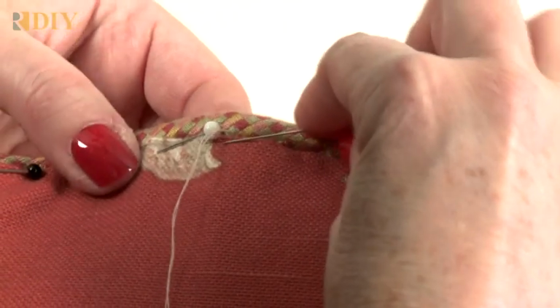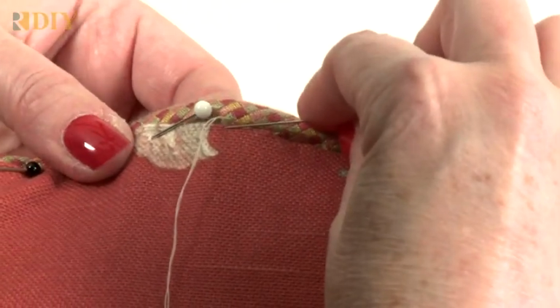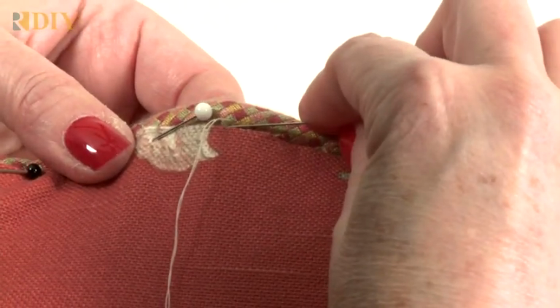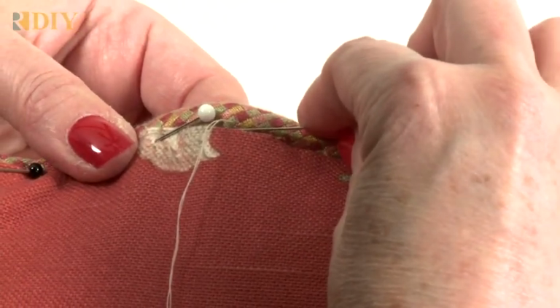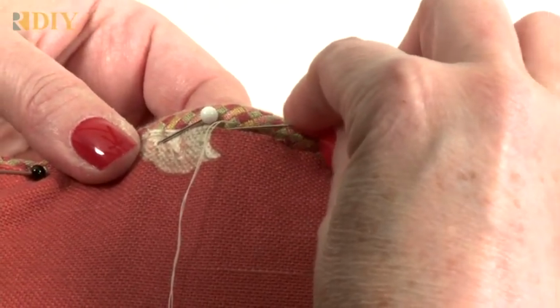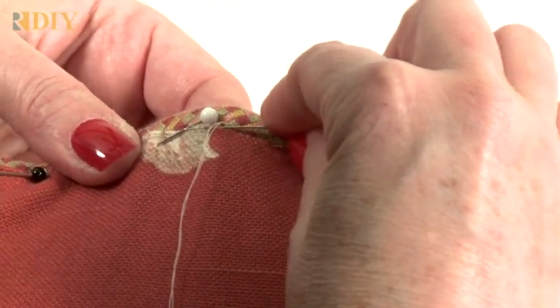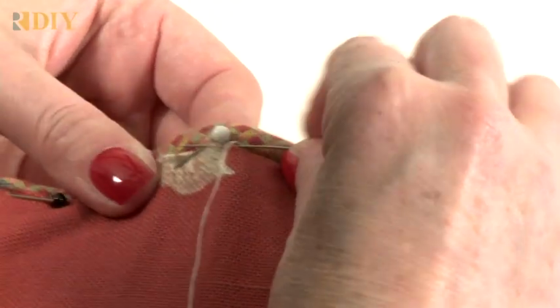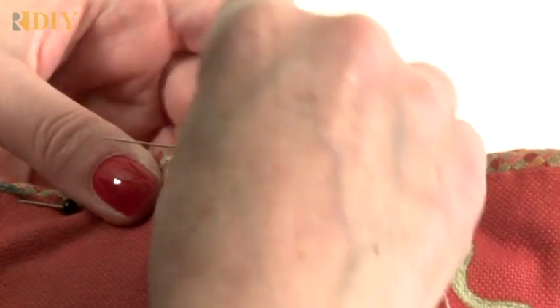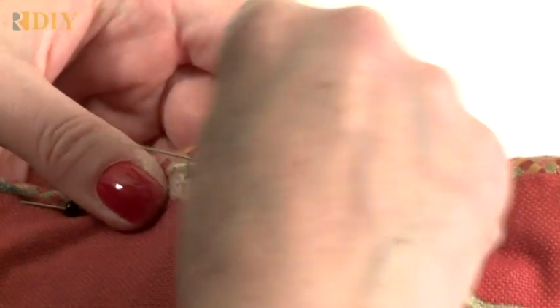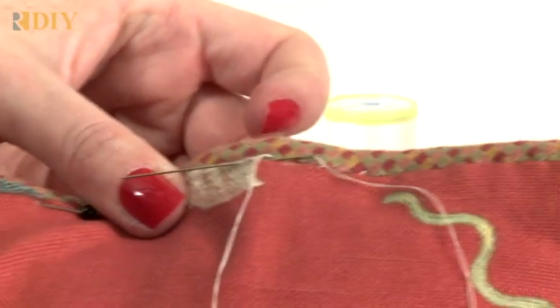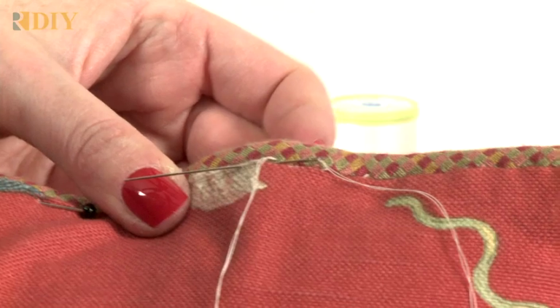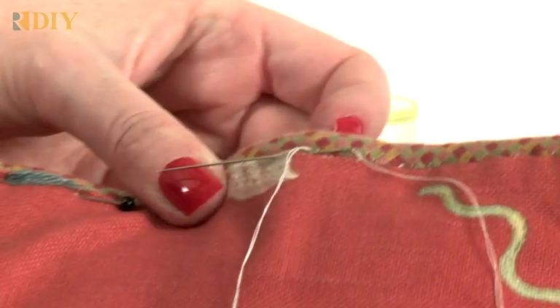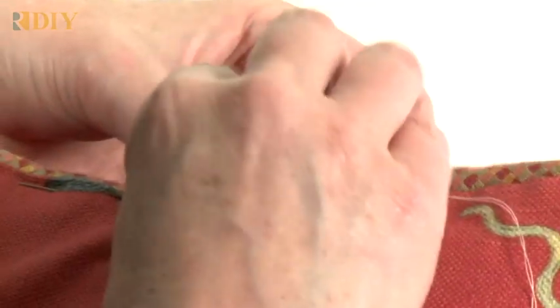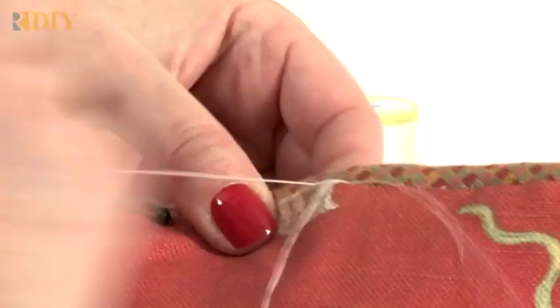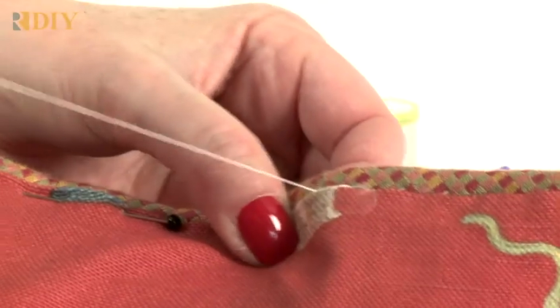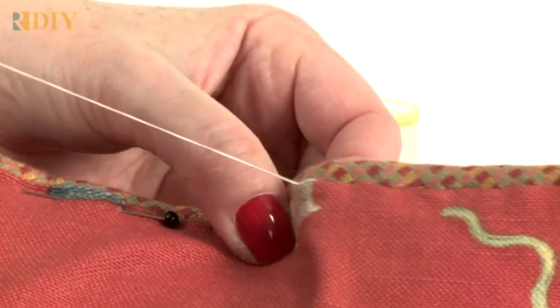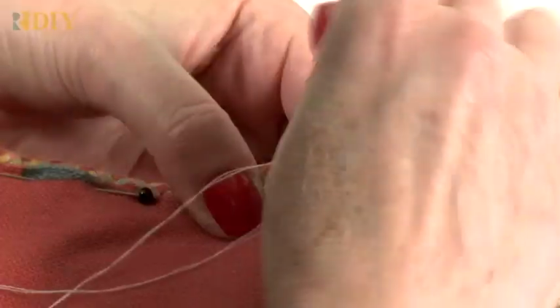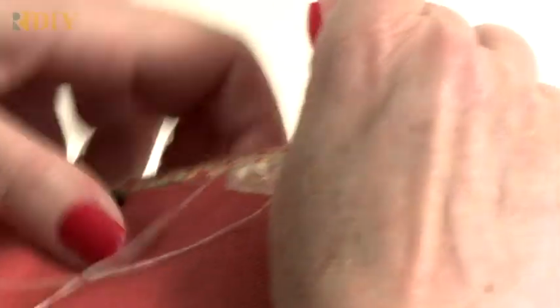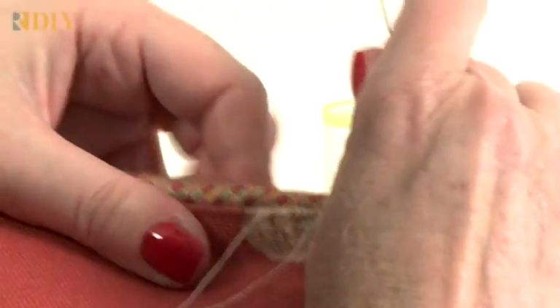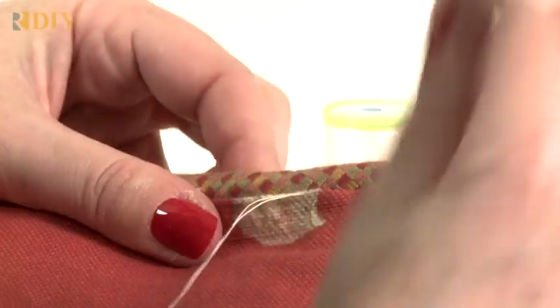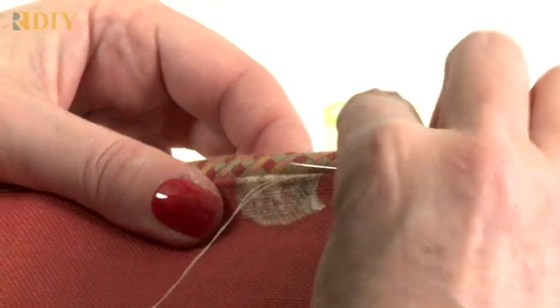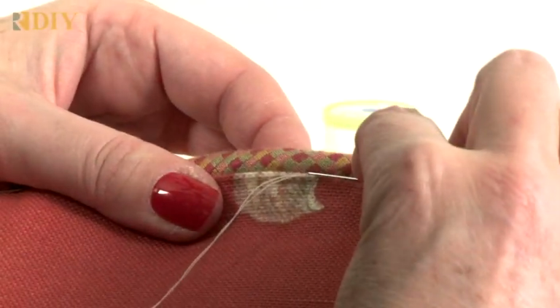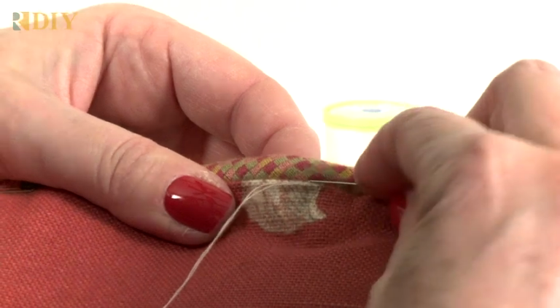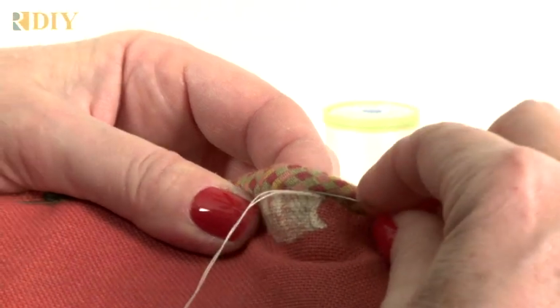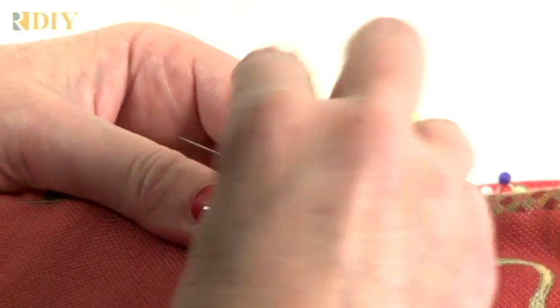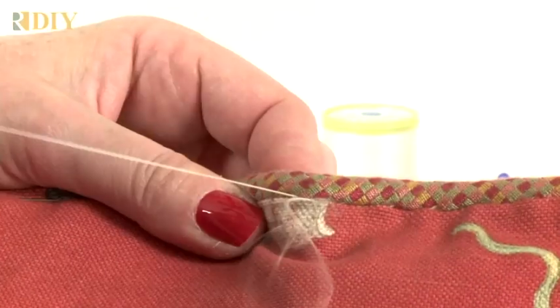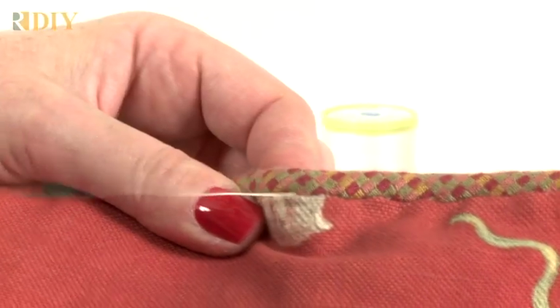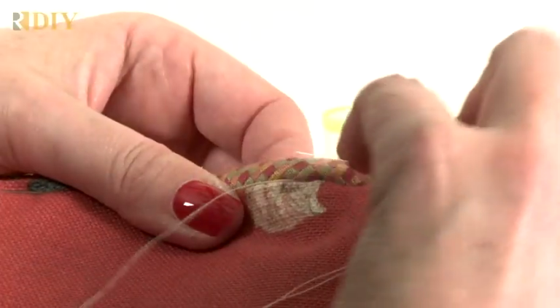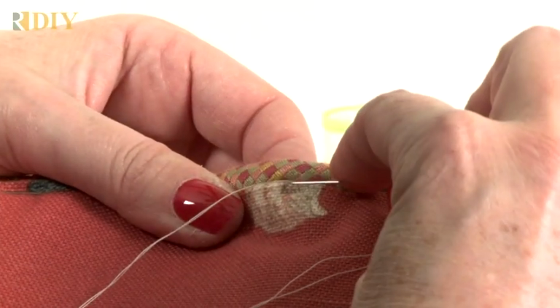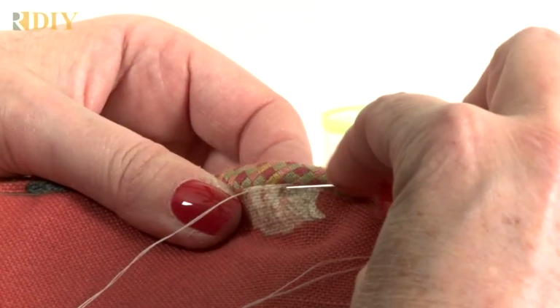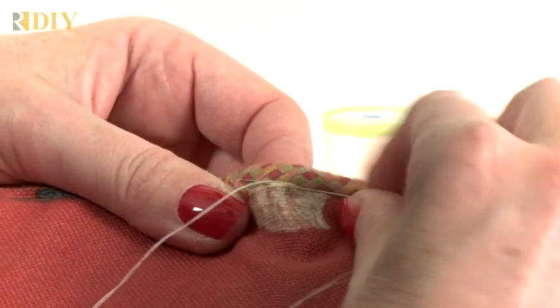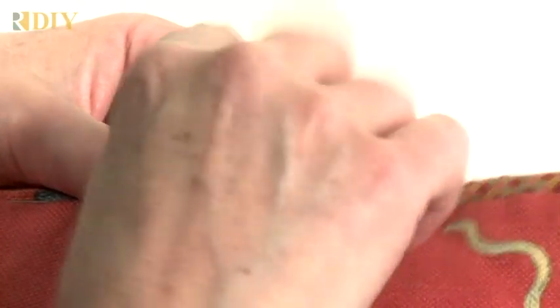This is an easy way to close a pillow. It also gives you a pillow that is reversible — front and back. If you had a zipper closure, you would want to put the pillow in the chair with the zipper to the back, but this way both sides are a front side.